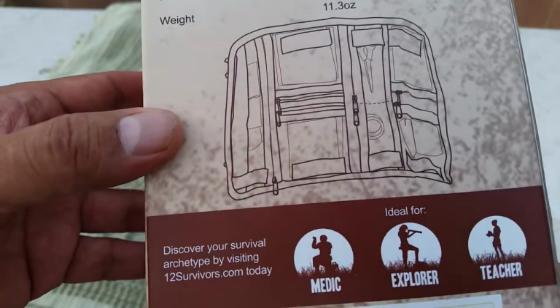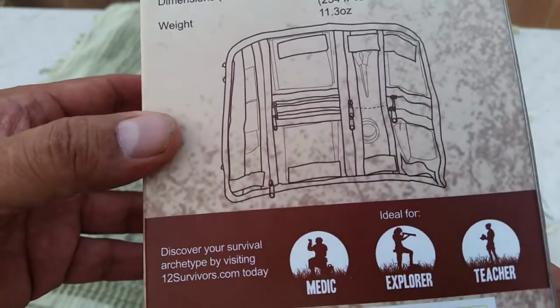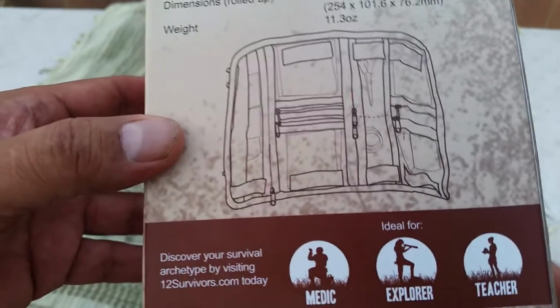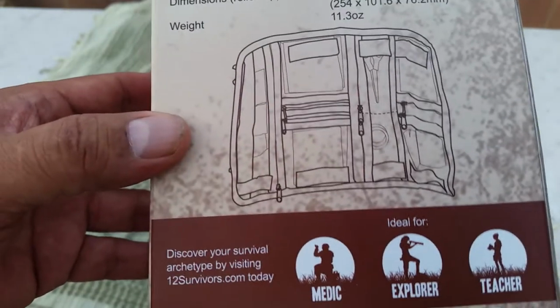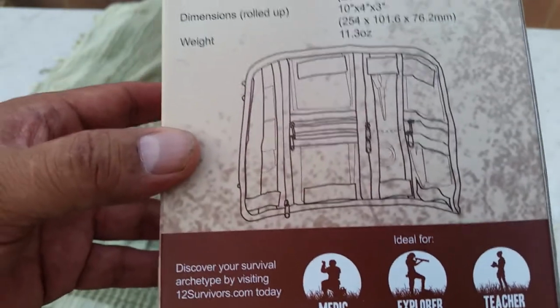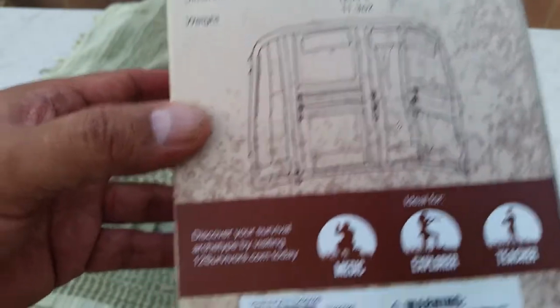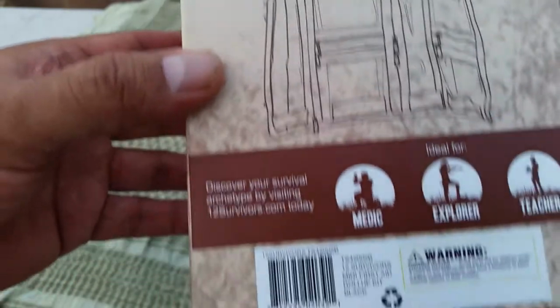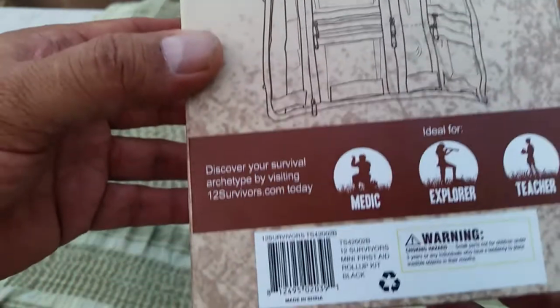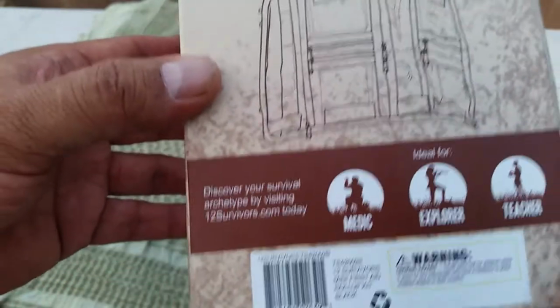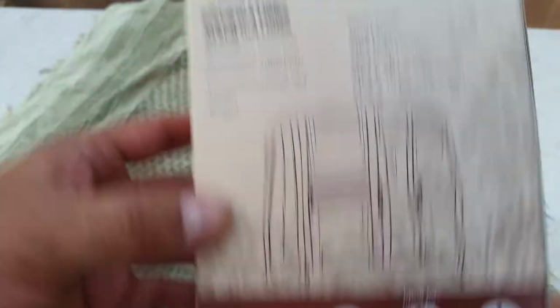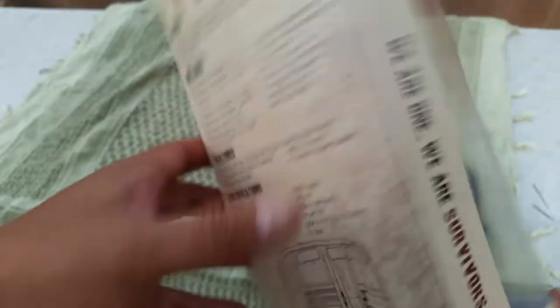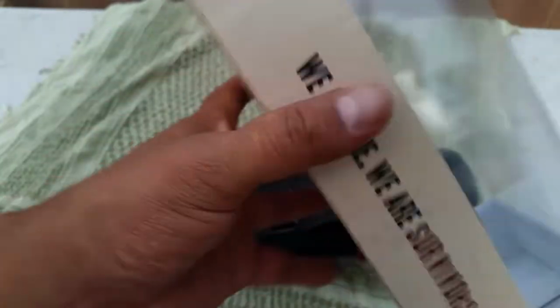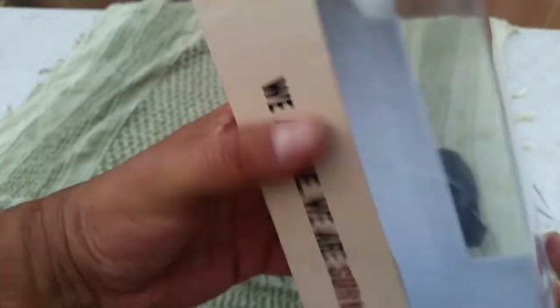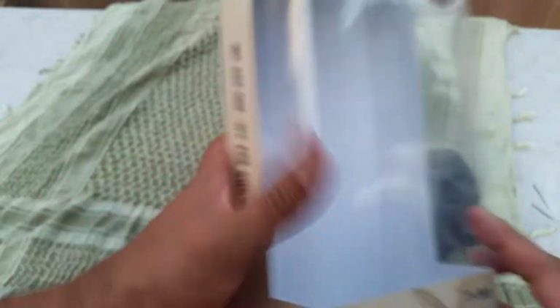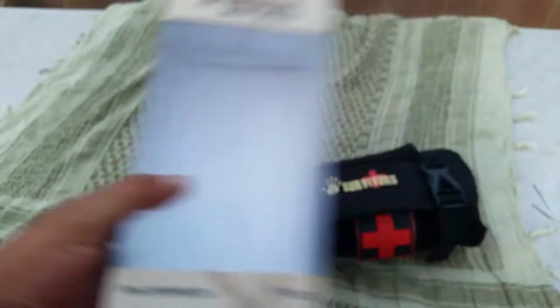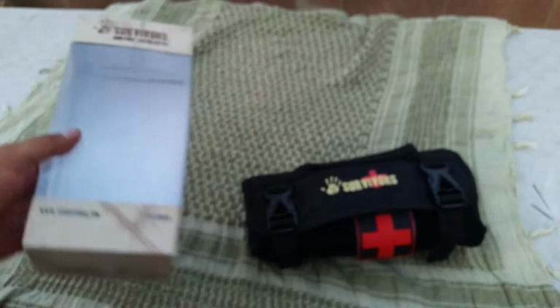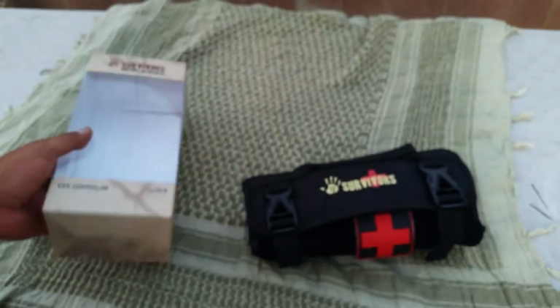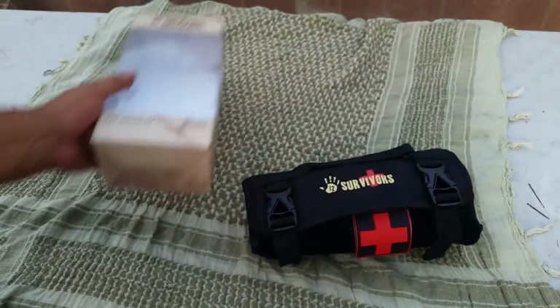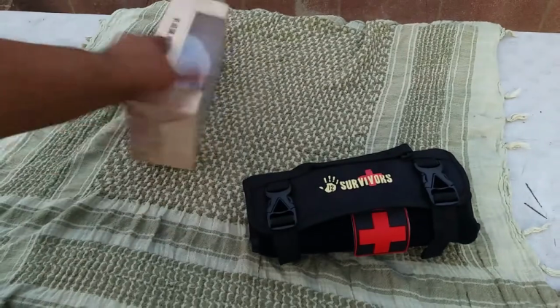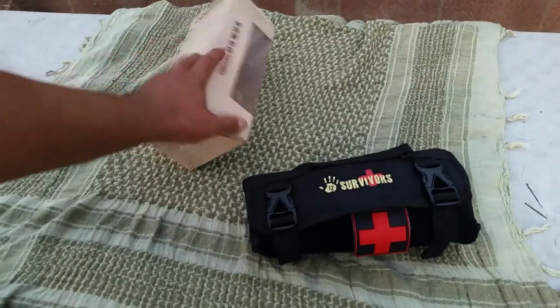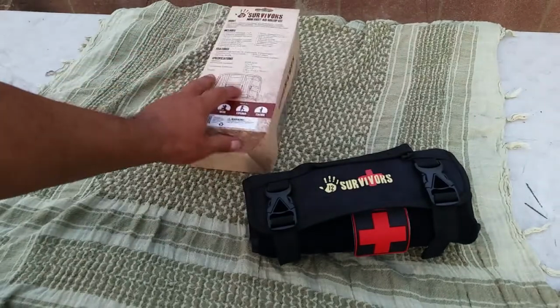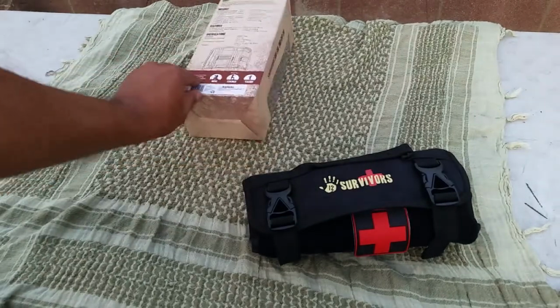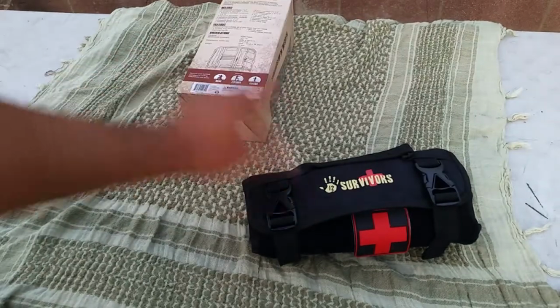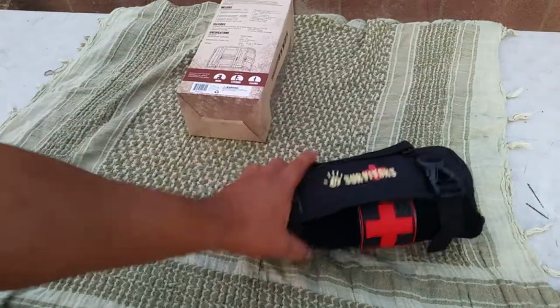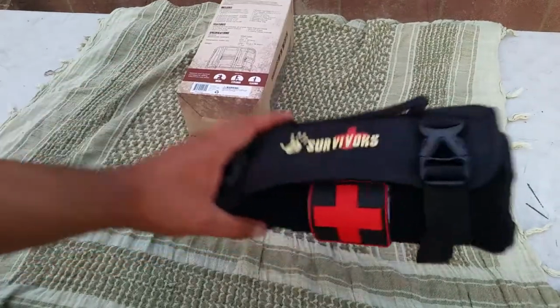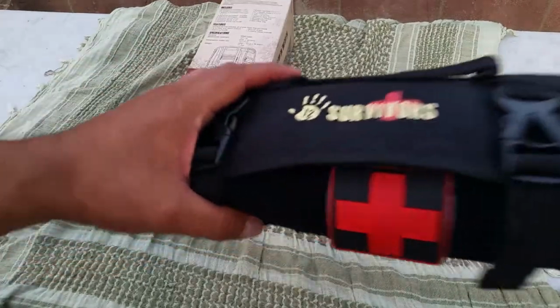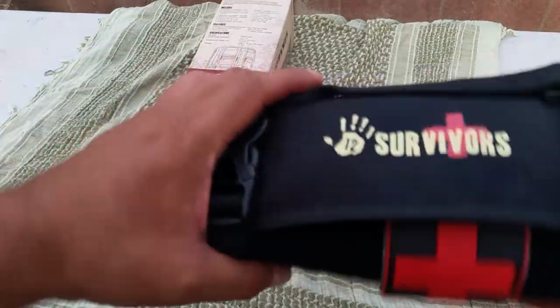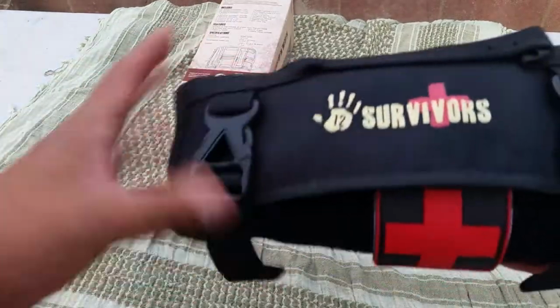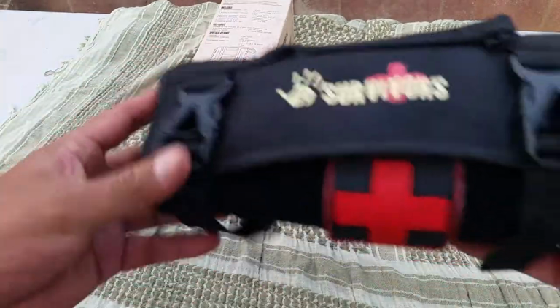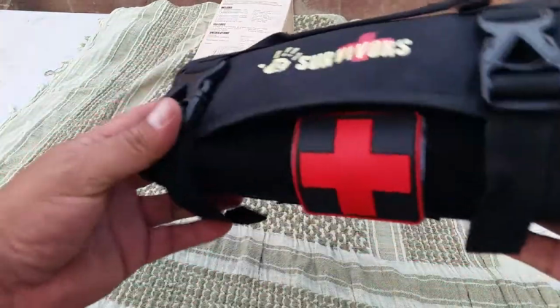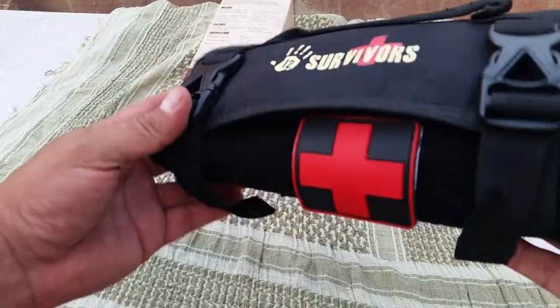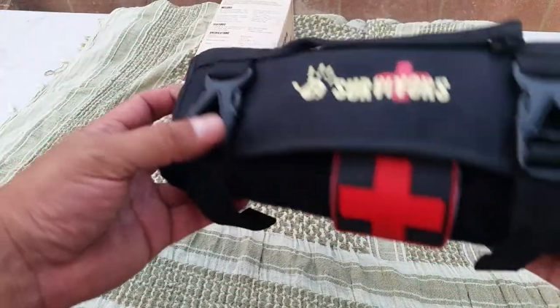The big brother is just a little bit longer. Anyway, let's get to the little roll-up kit.